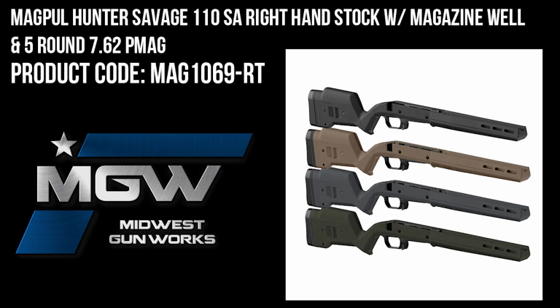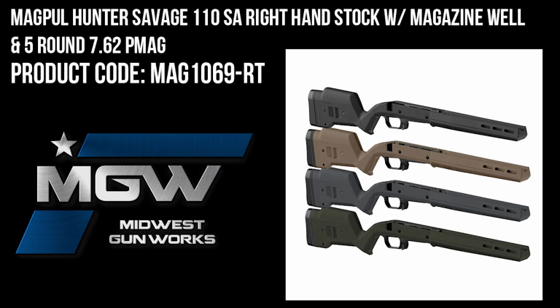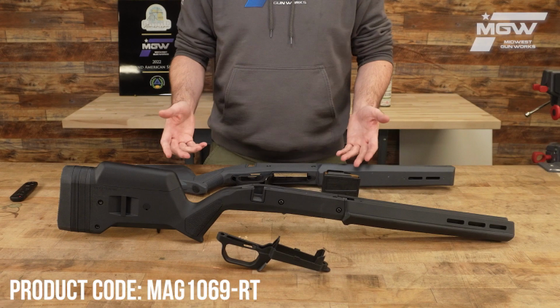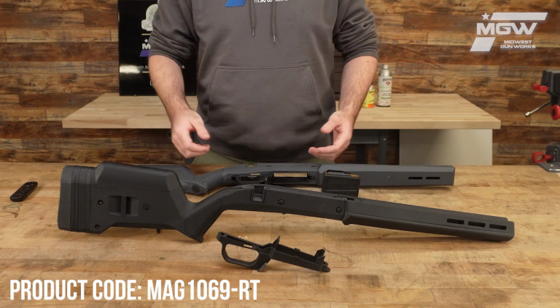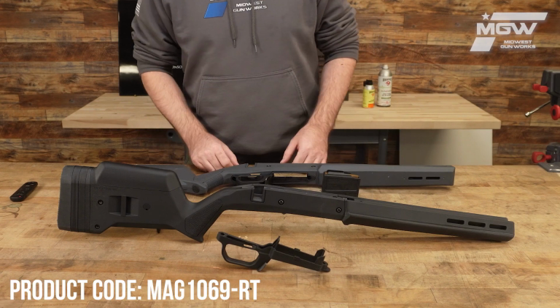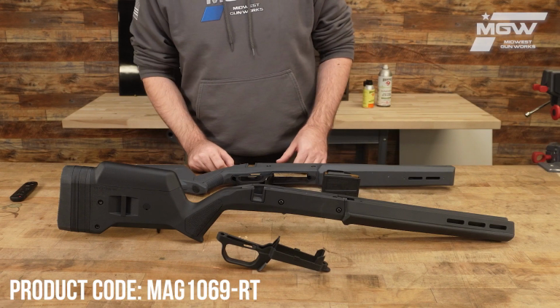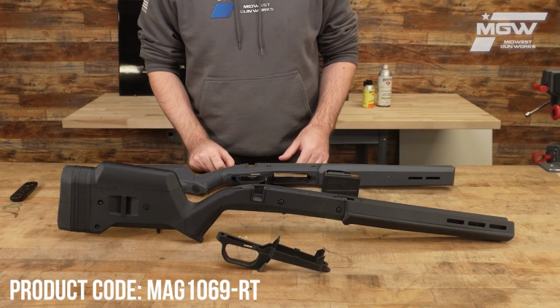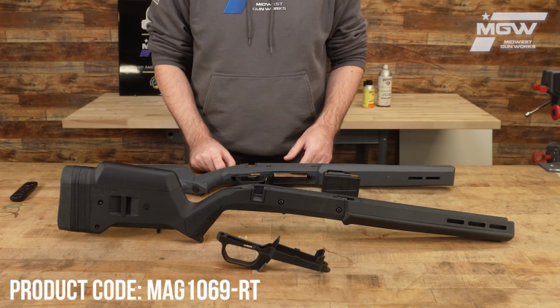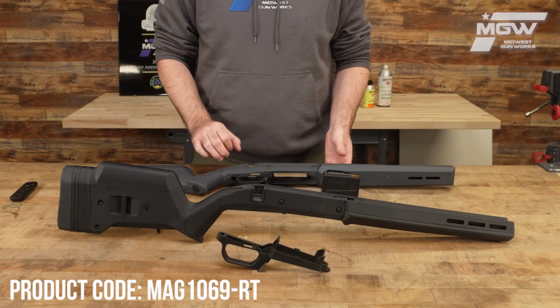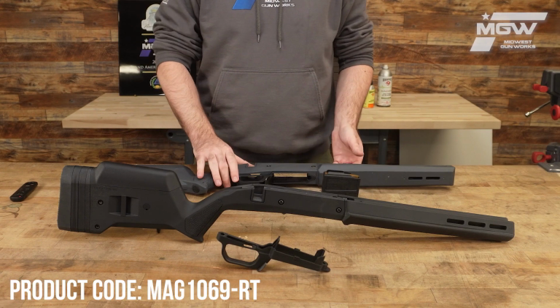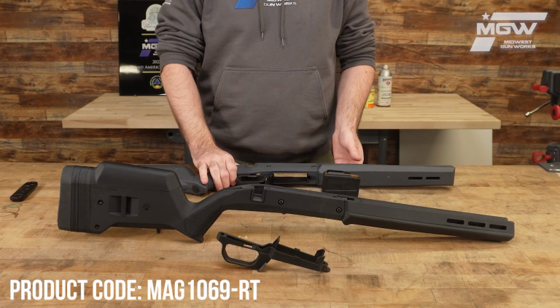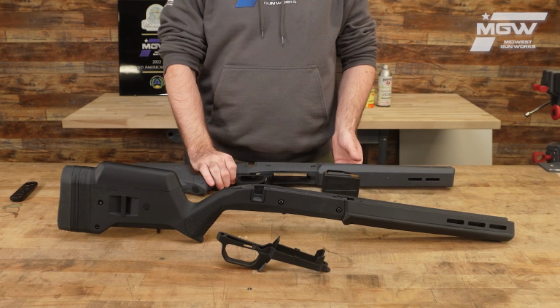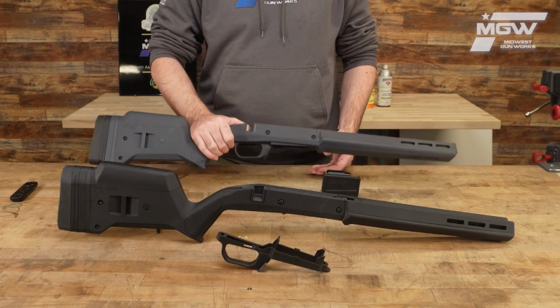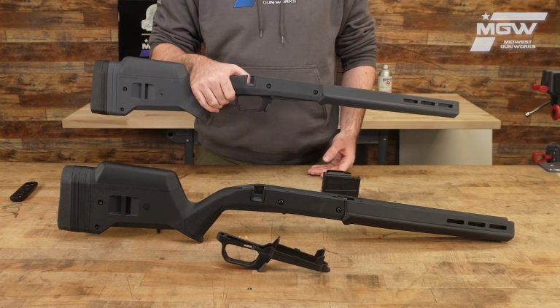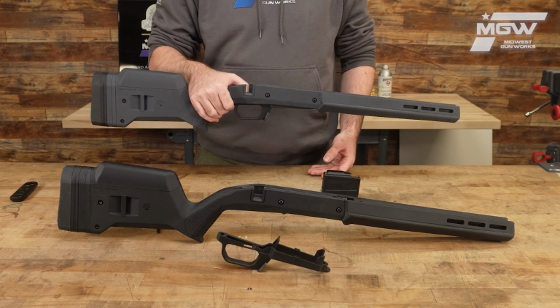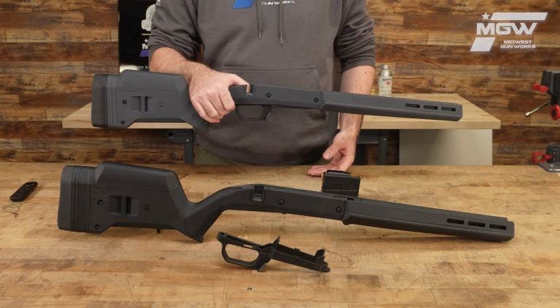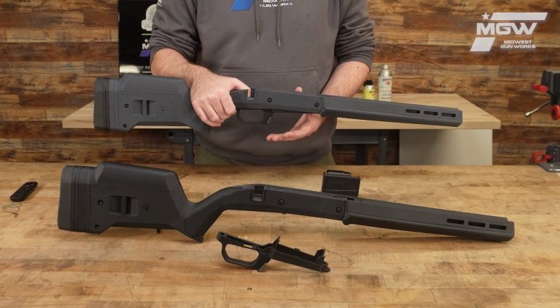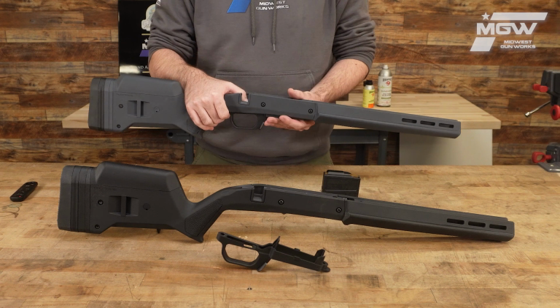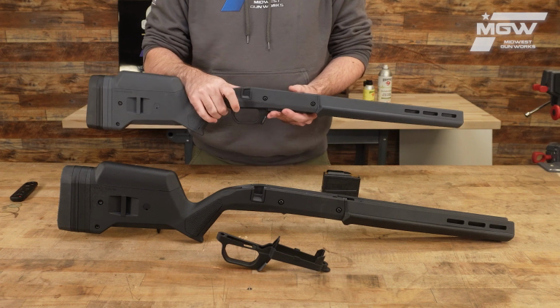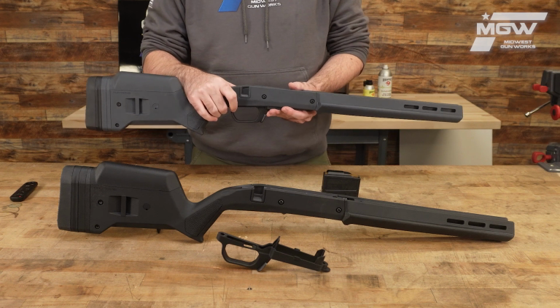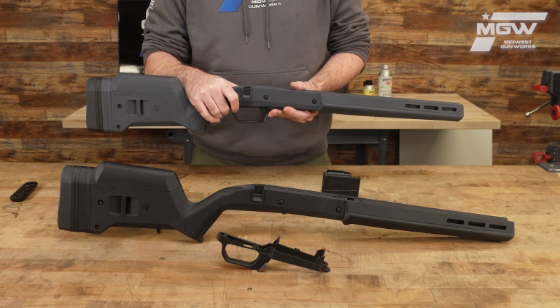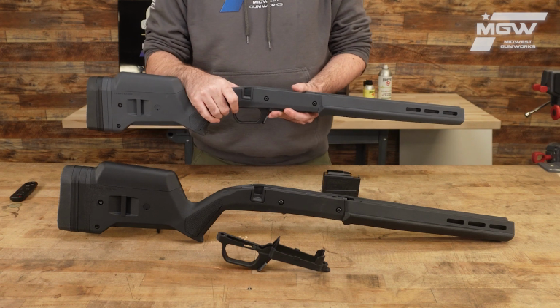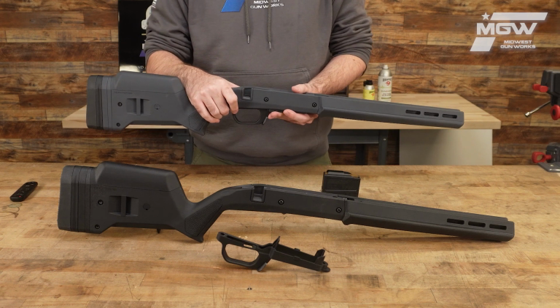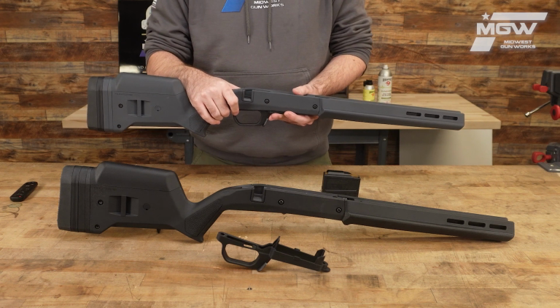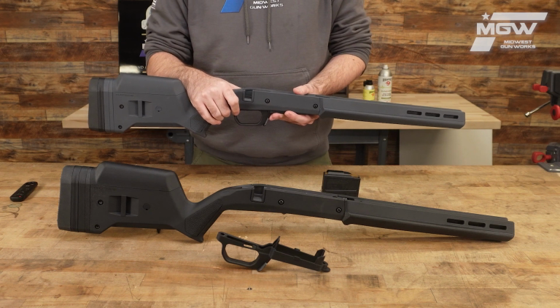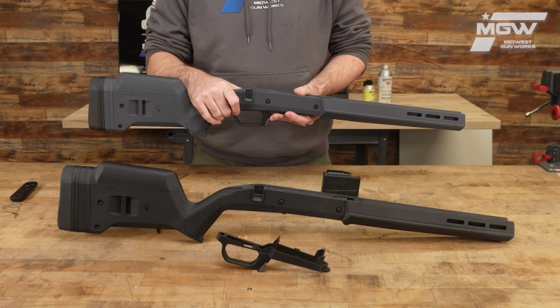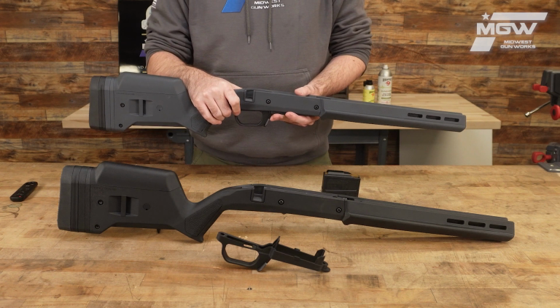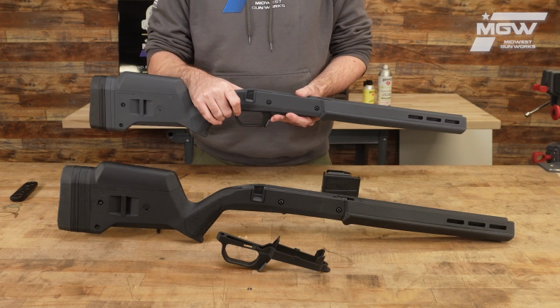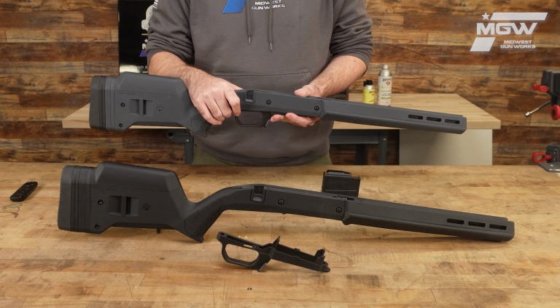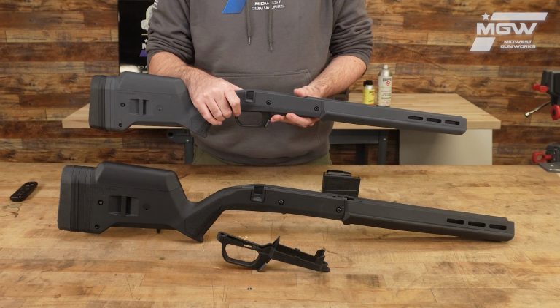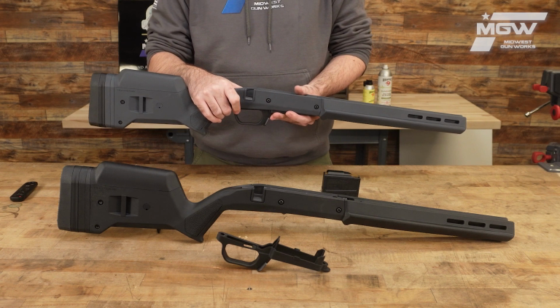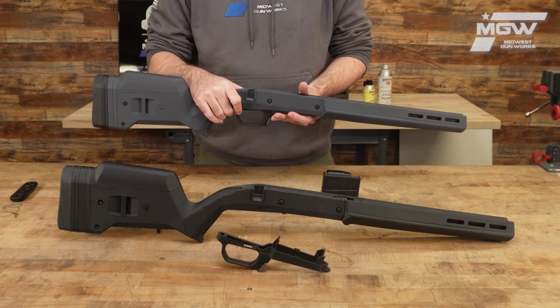Welcome back everybody. Today let's take a look at the Magpul Hunter stock for right-handed Savage 110 short action receivers.